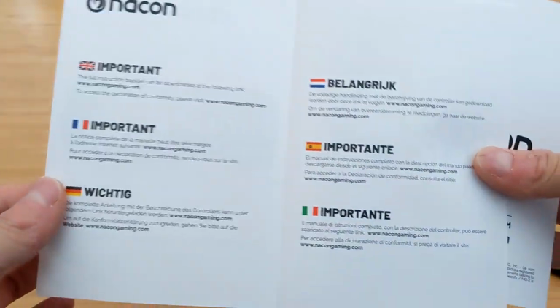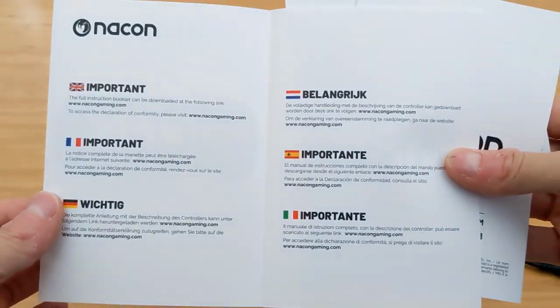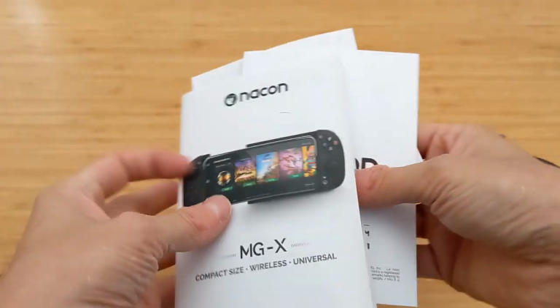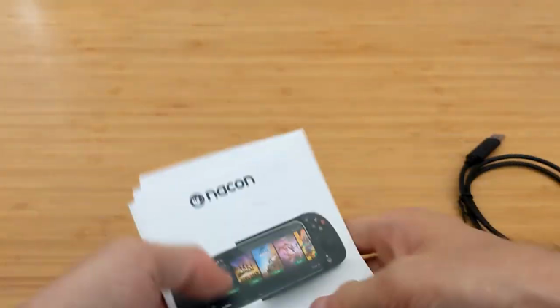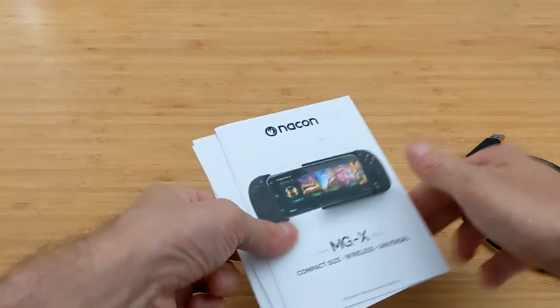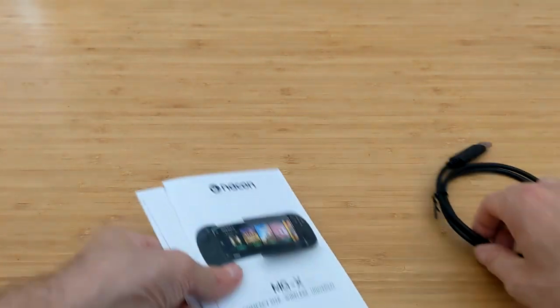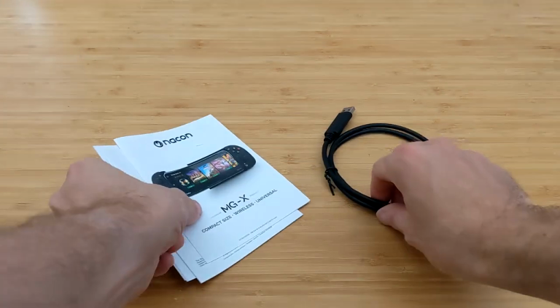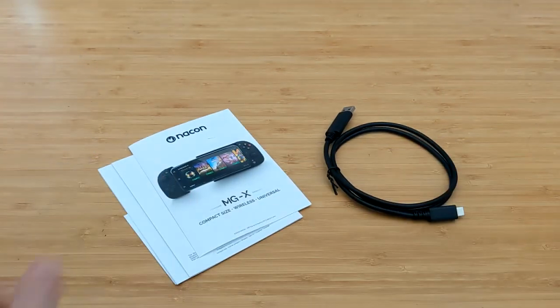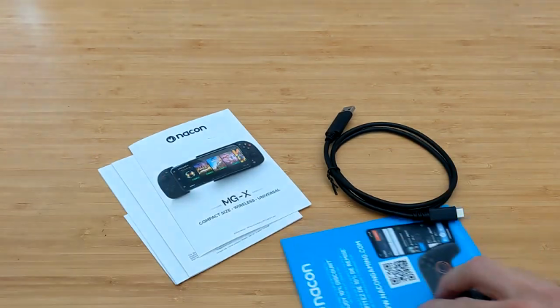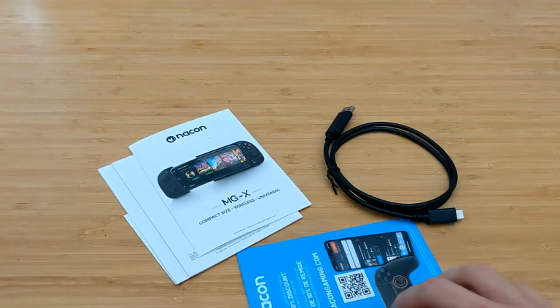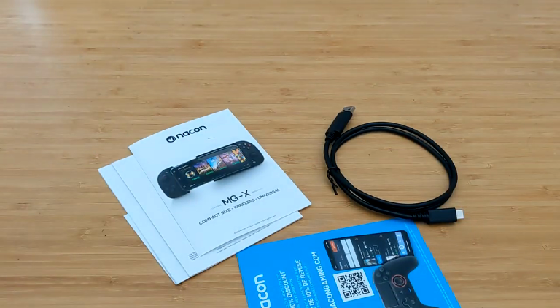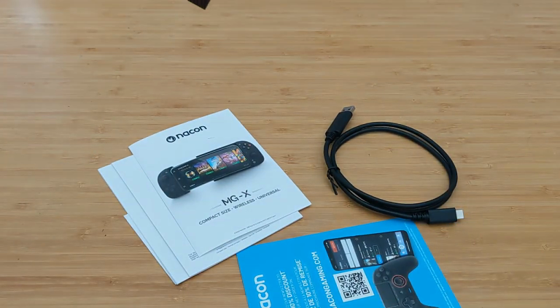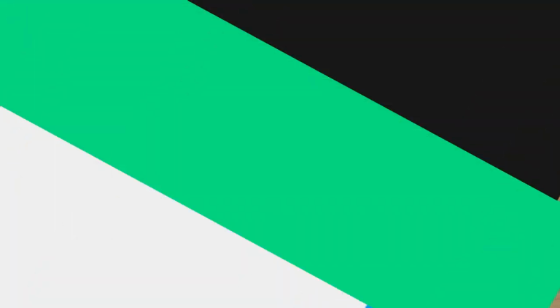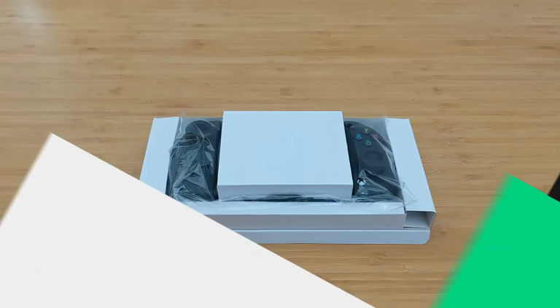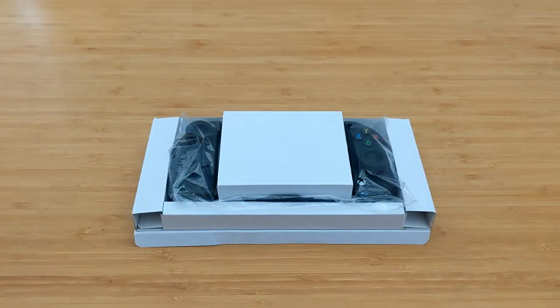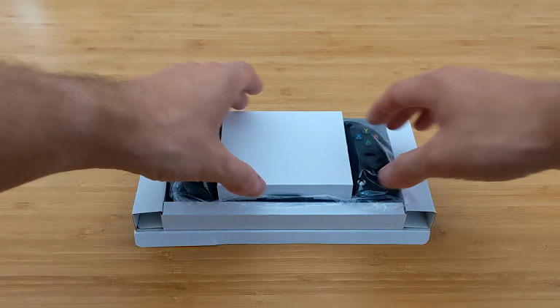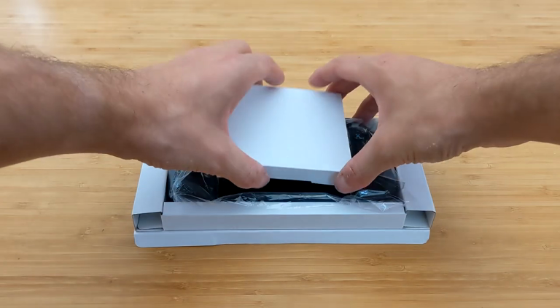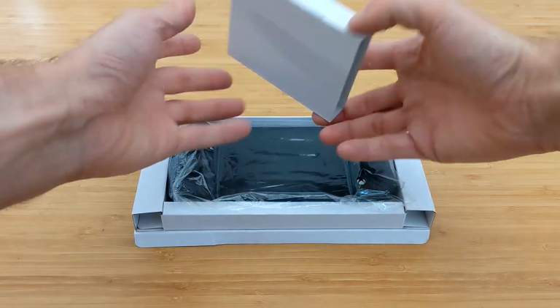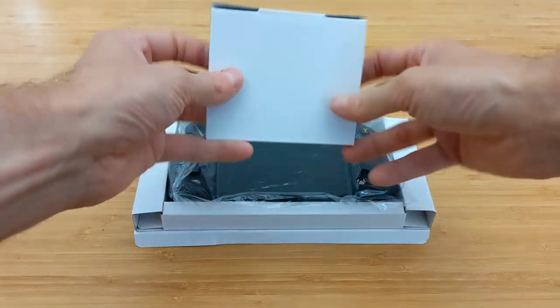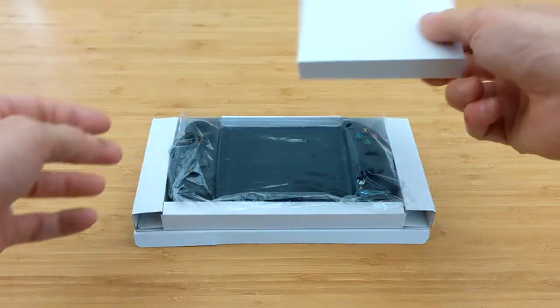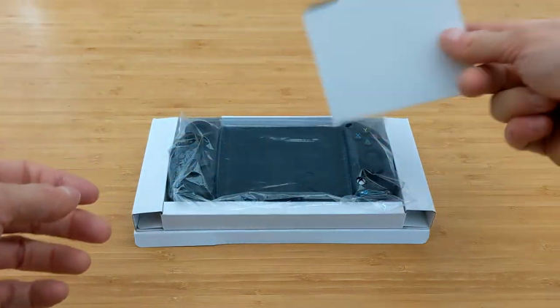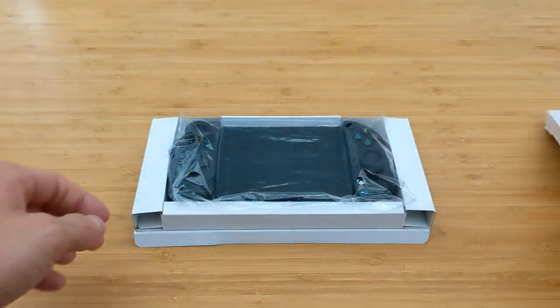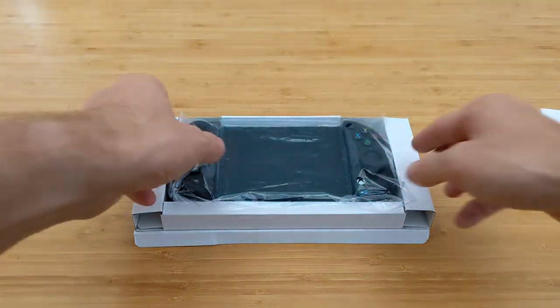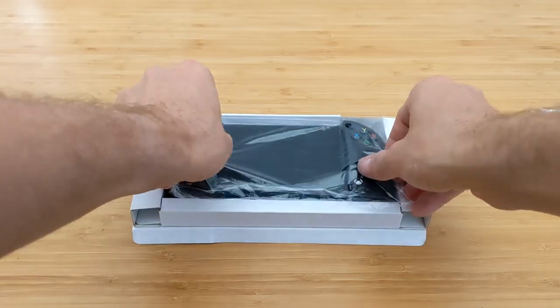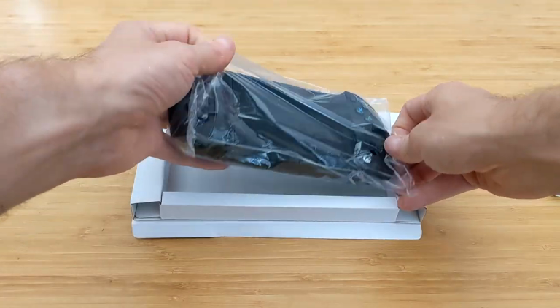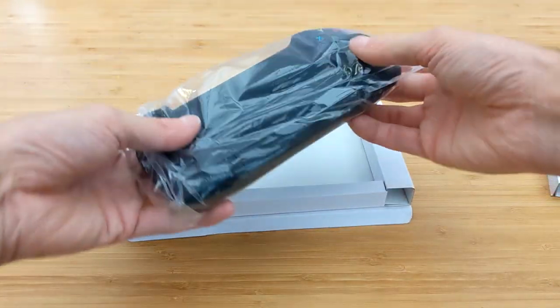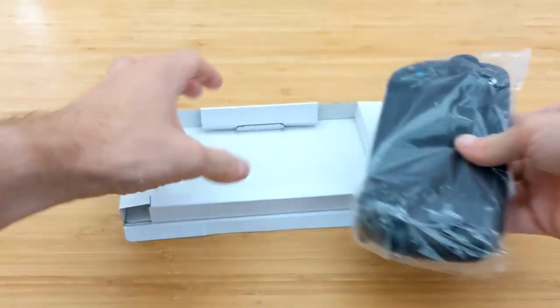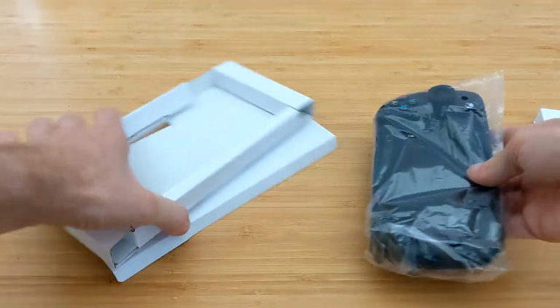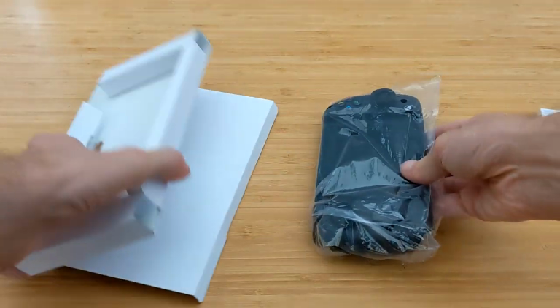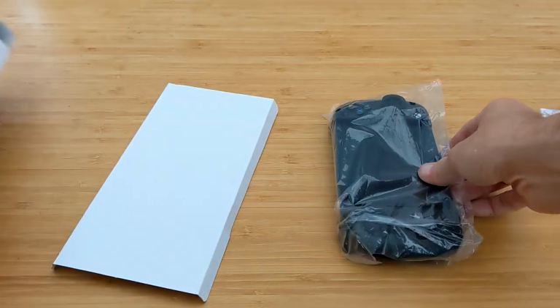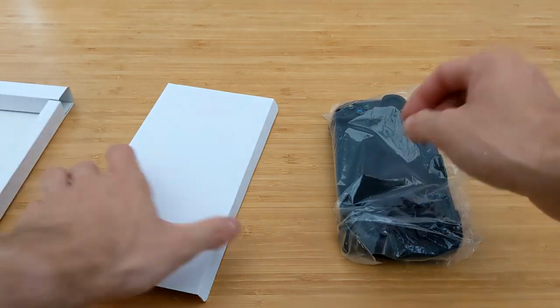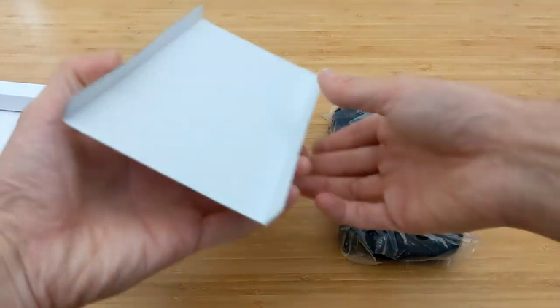But now you've got everything here — it is rather paper thin, as is always the case — onto the main event. So here we have it, the MGX. I imagine it's called MGX because of the Xbox and then mobile gaming.